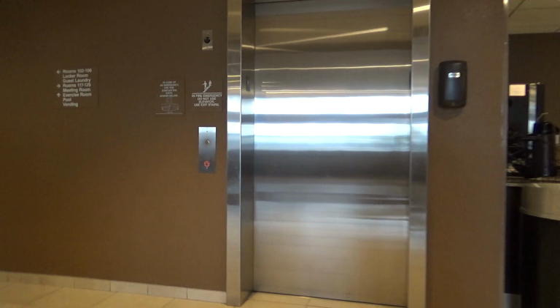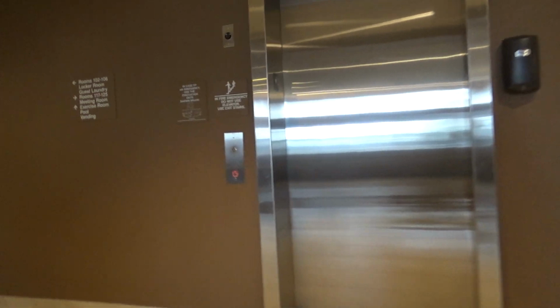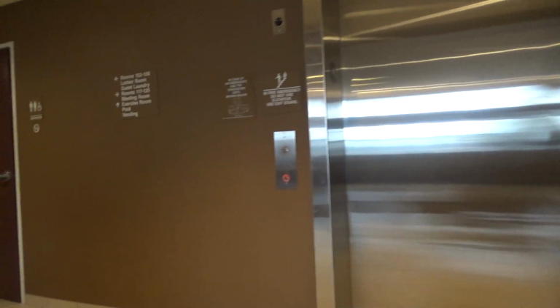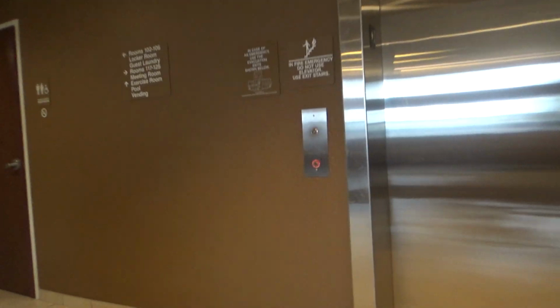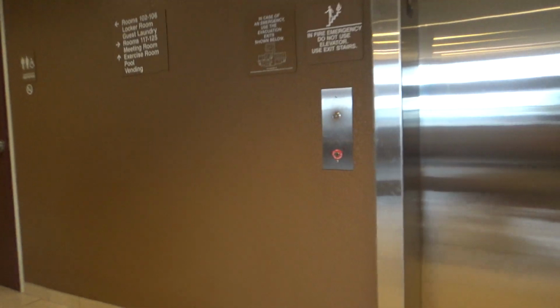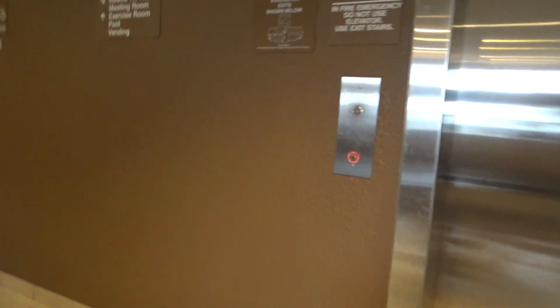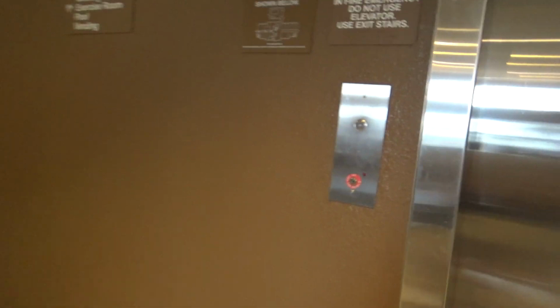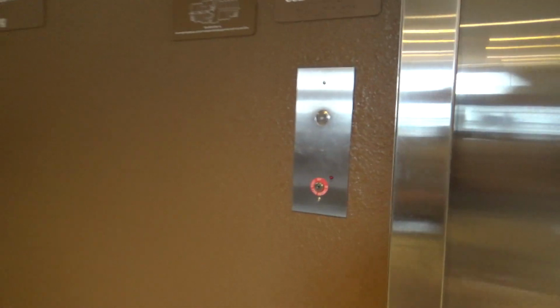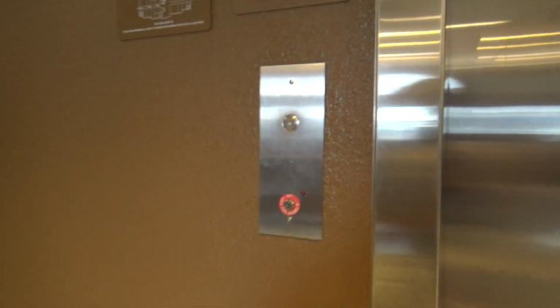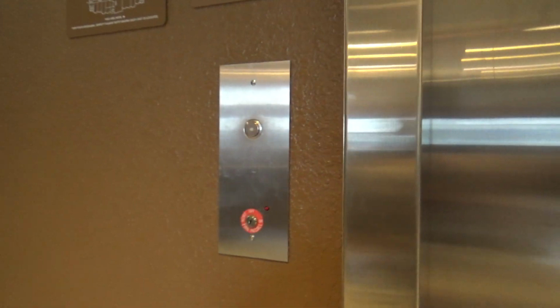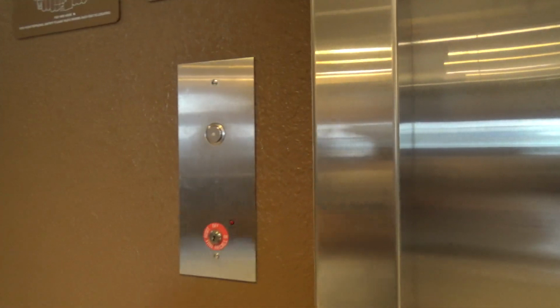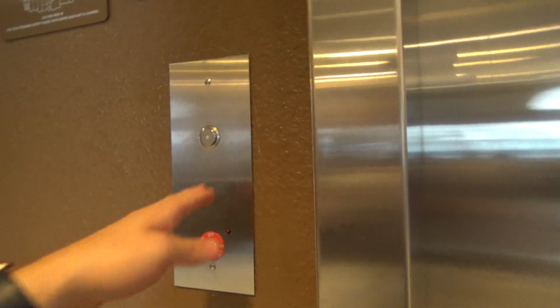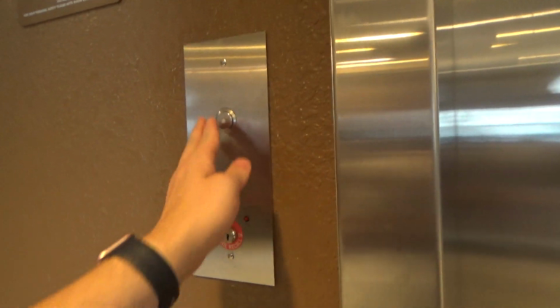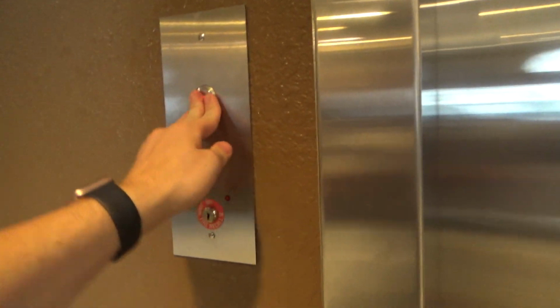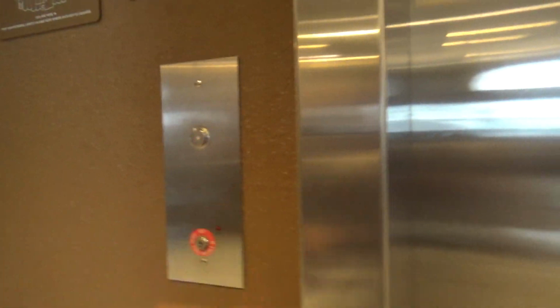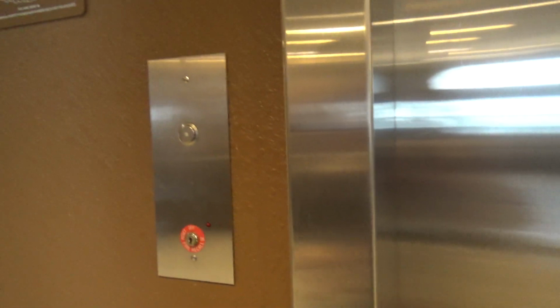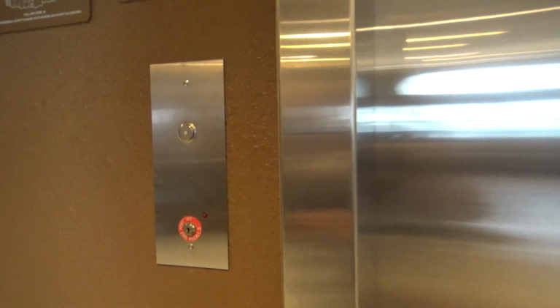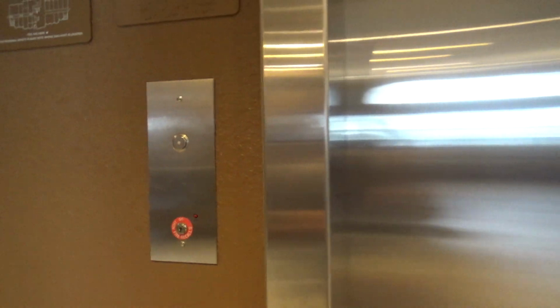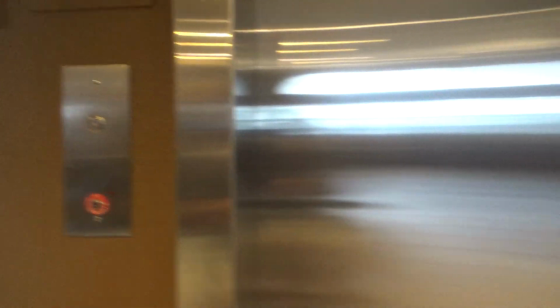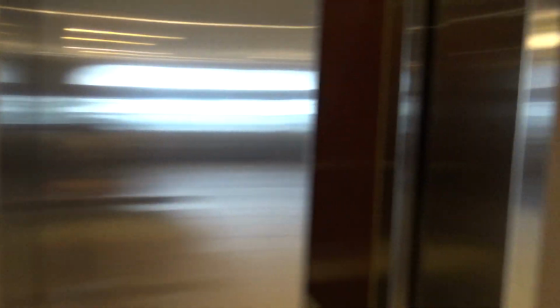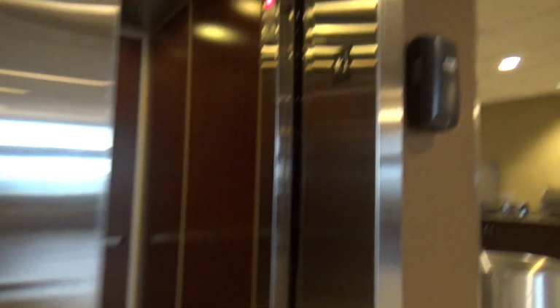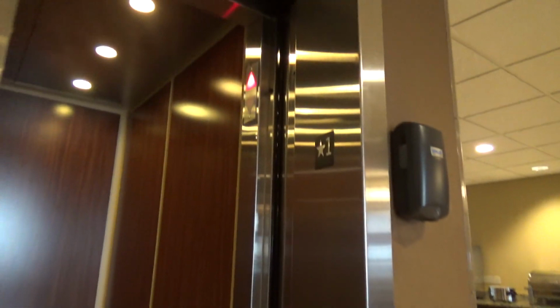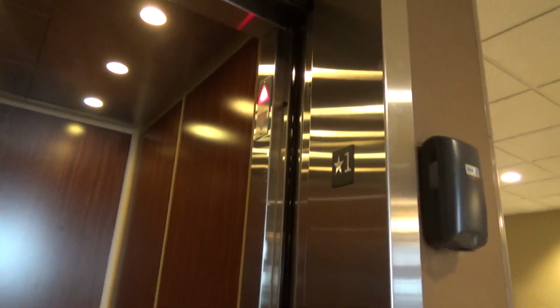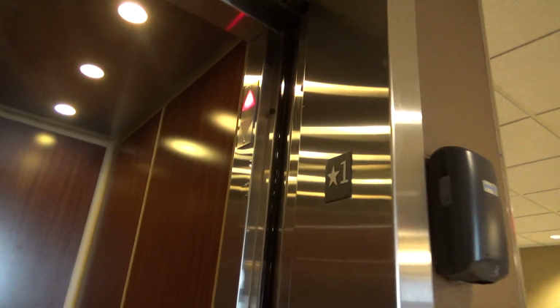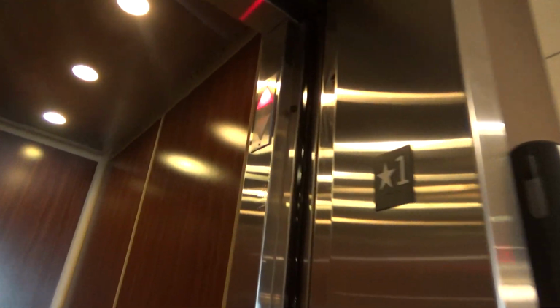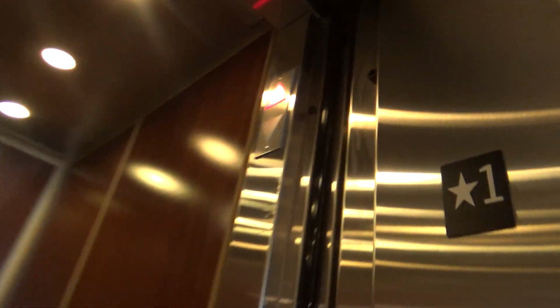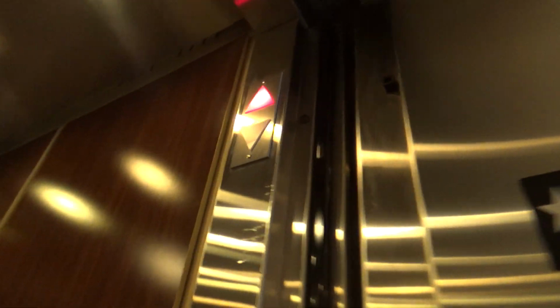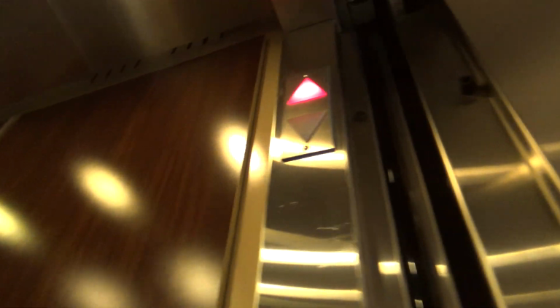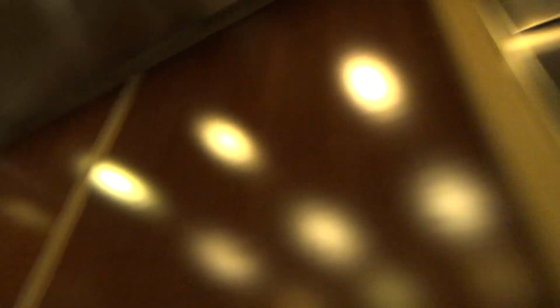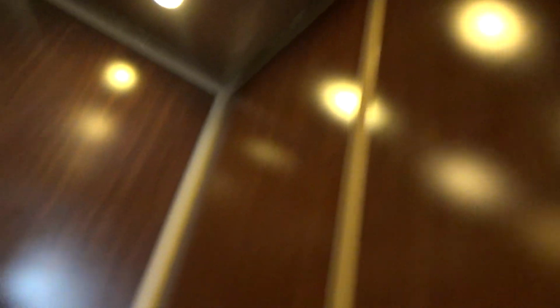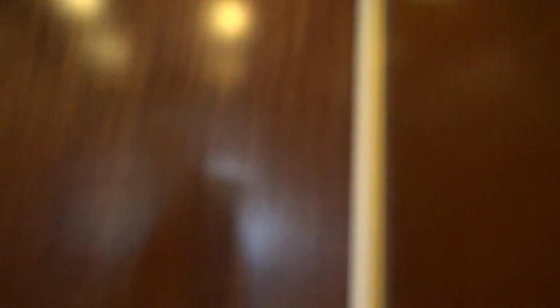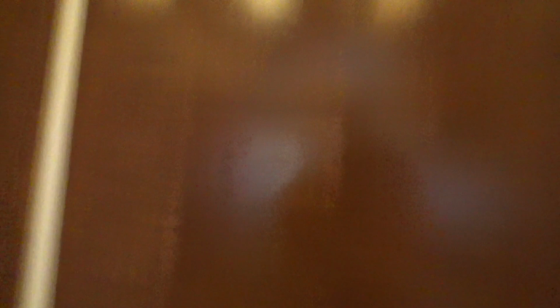Alrighty guys, this is the elevator here at the Microtel Inn & Suites here in Williston, North Dakota.